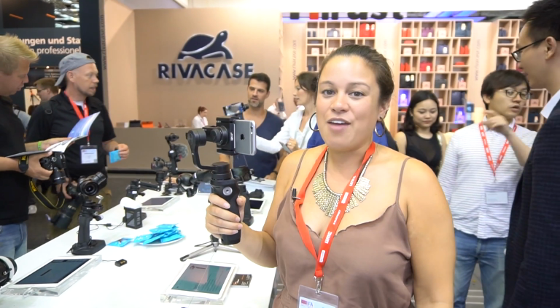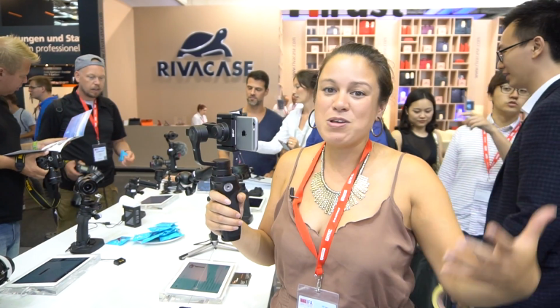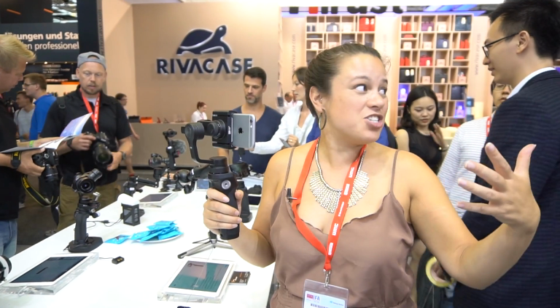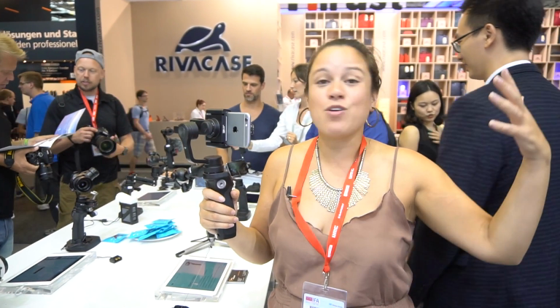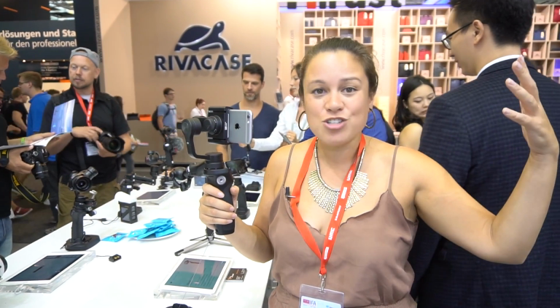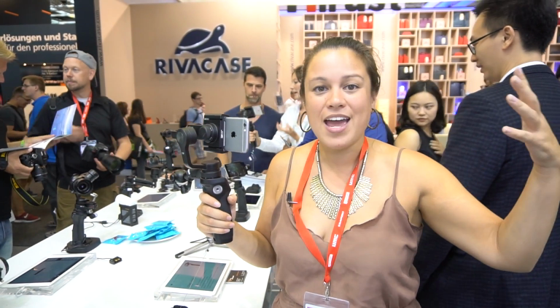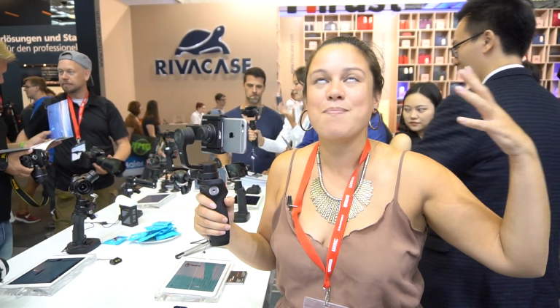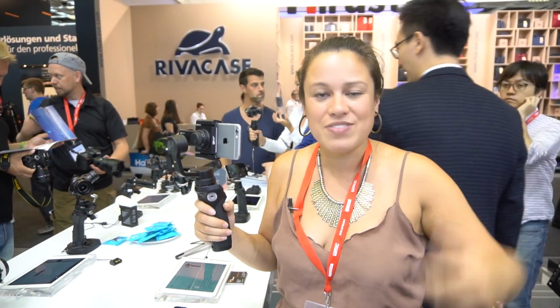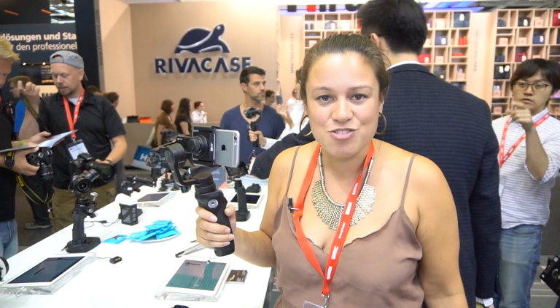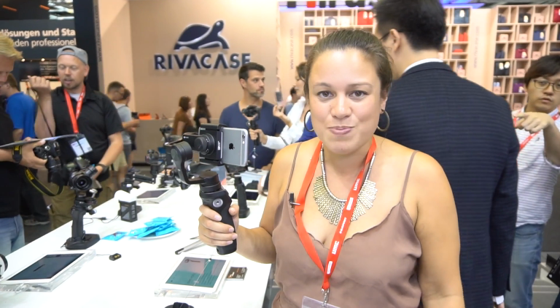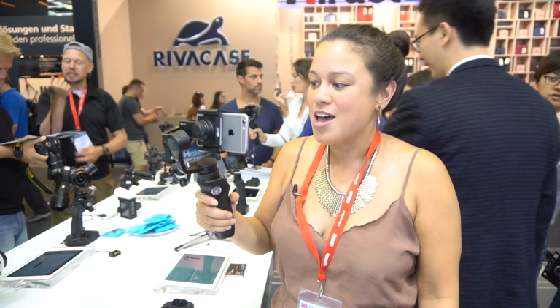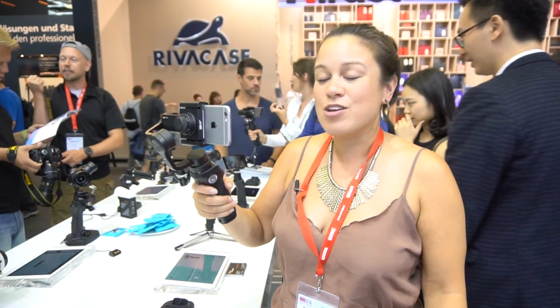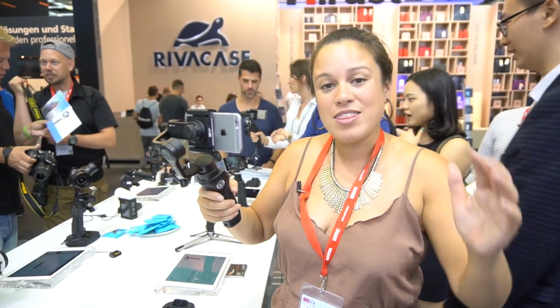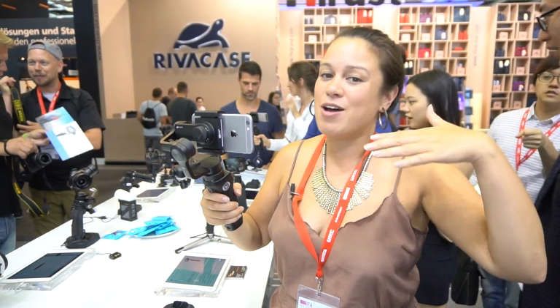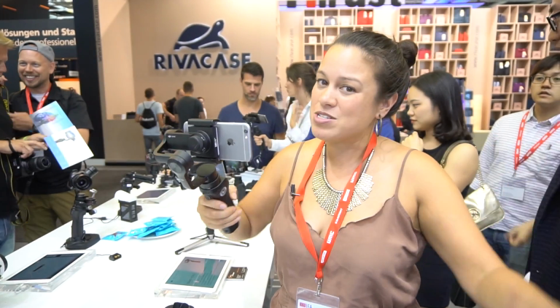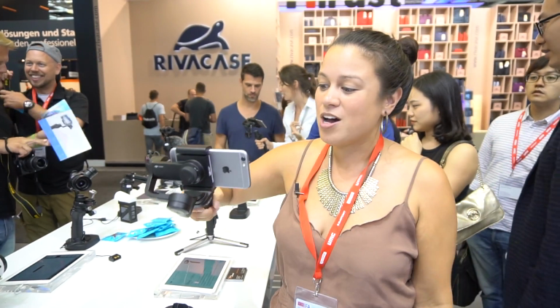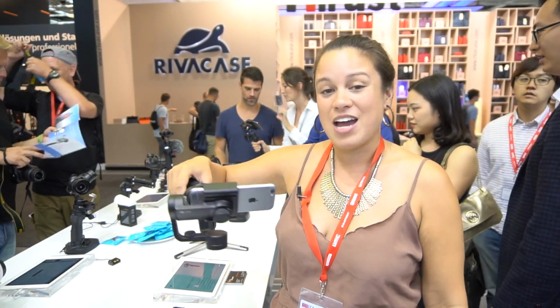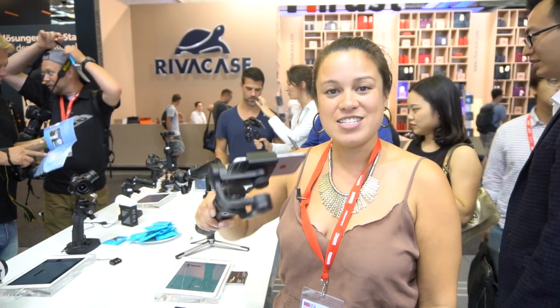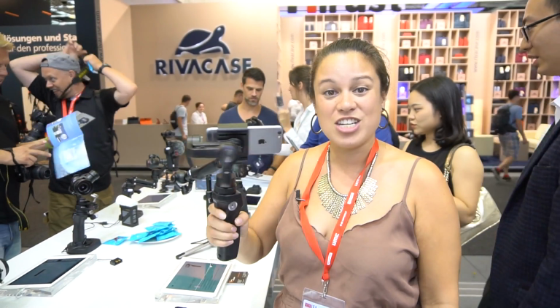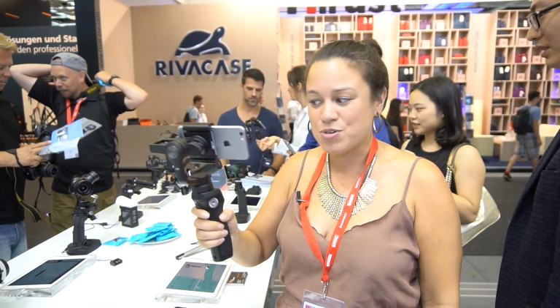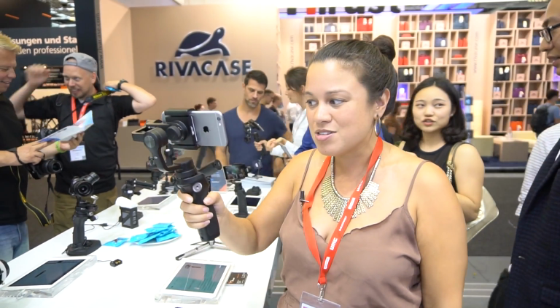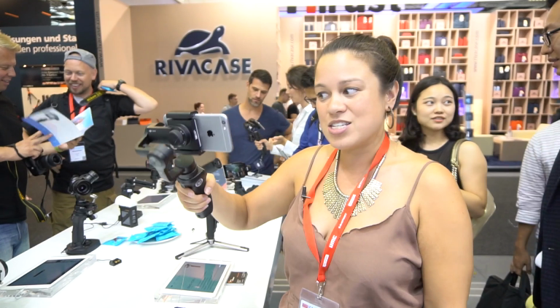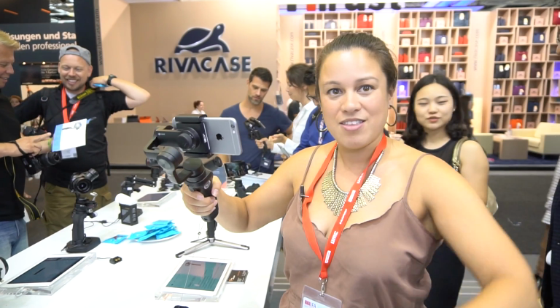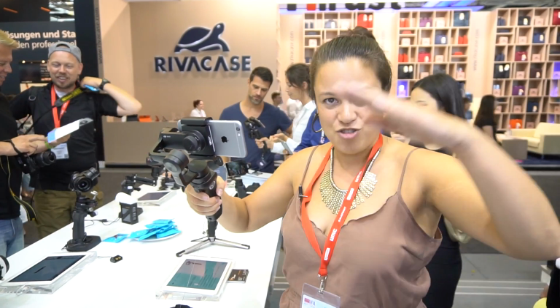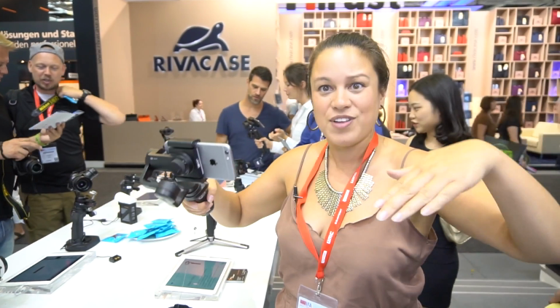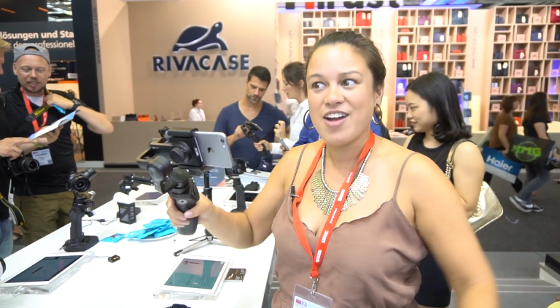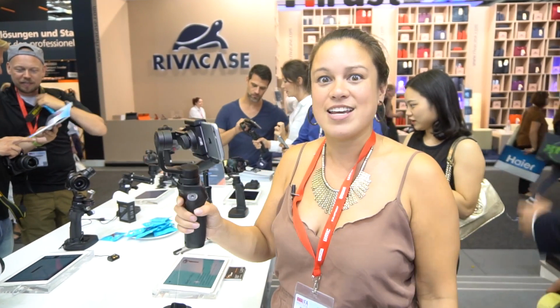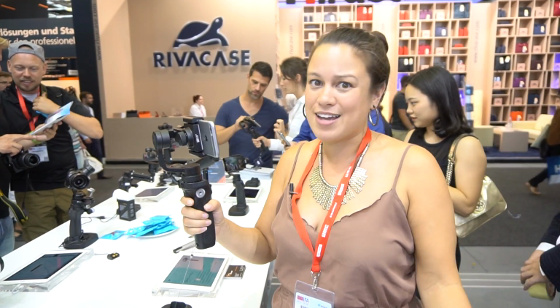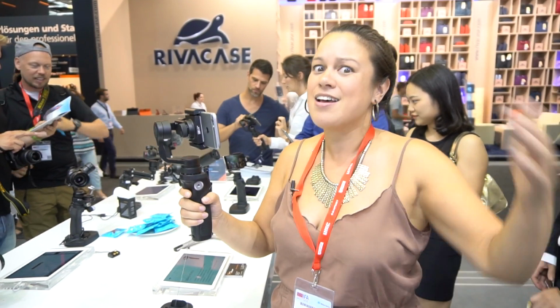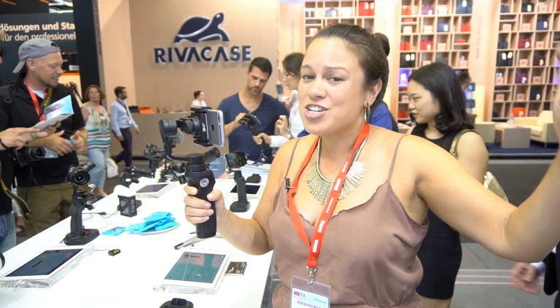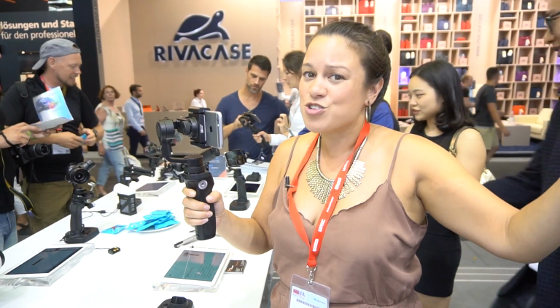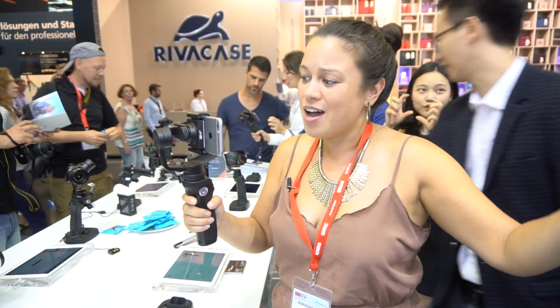If you're familiar with DJI, of course you should be. They are massive in the drone space. They mount cameras to the bottom and they have really intelligent gimbals so that the drone can fly around and you can take sick-ass shots from the sky.